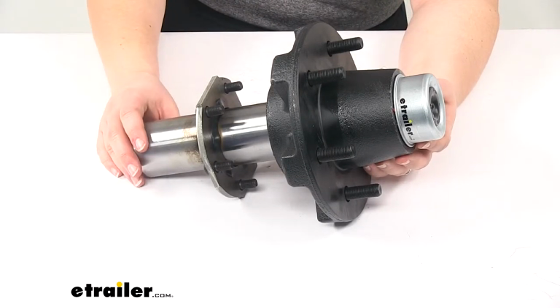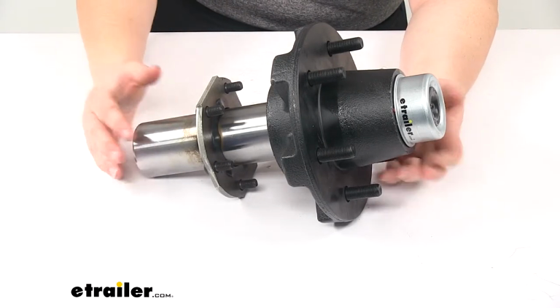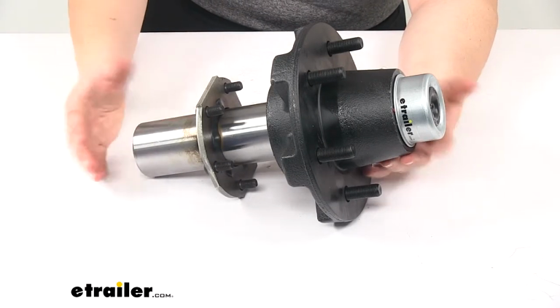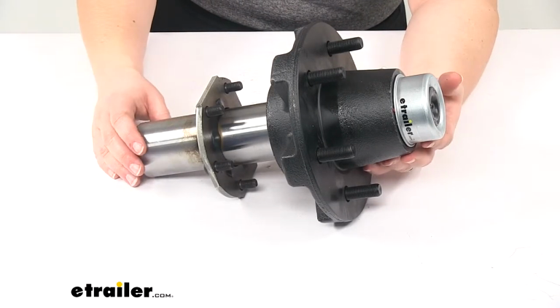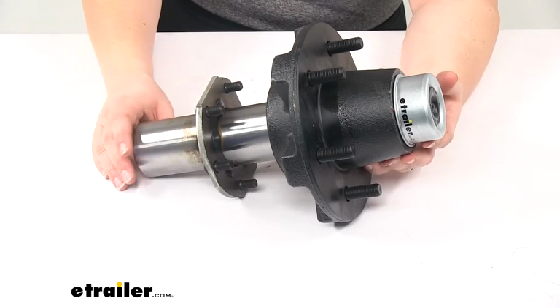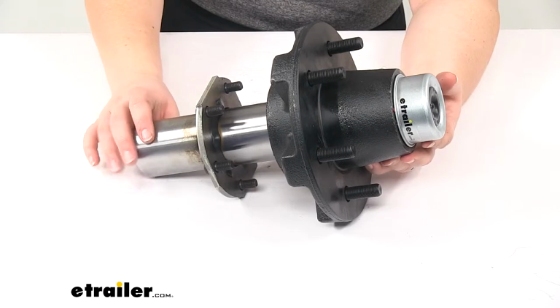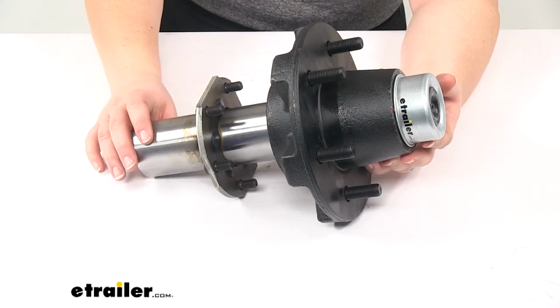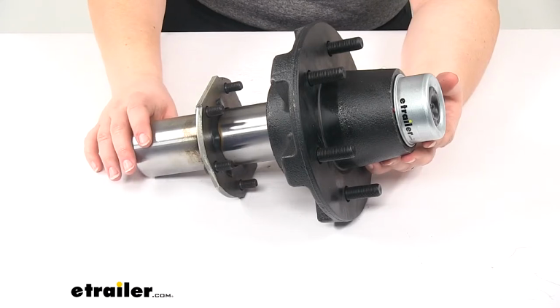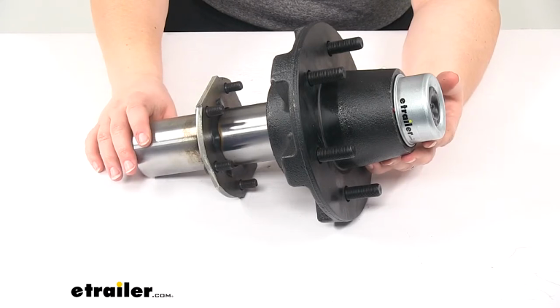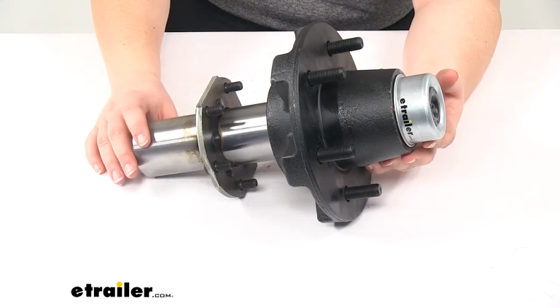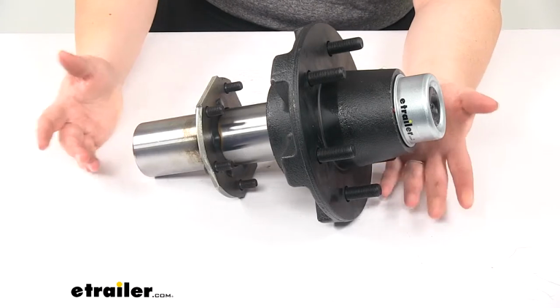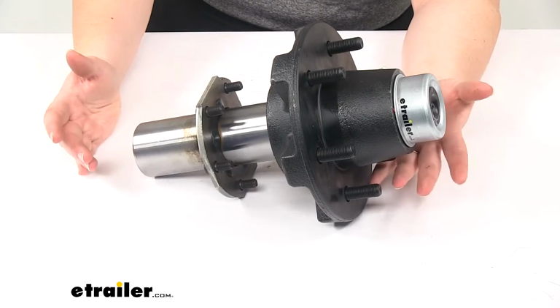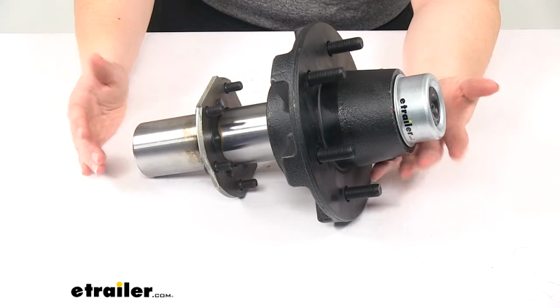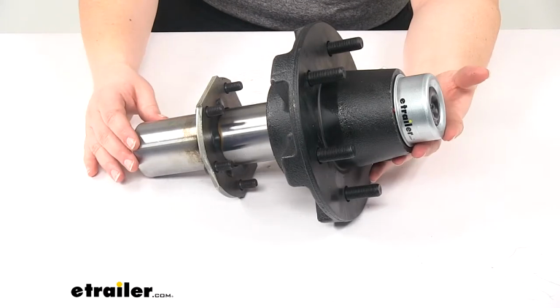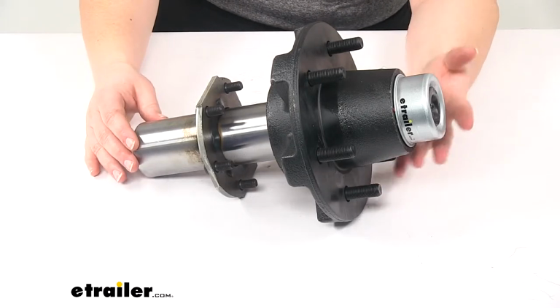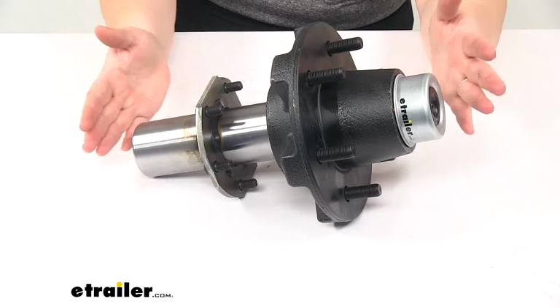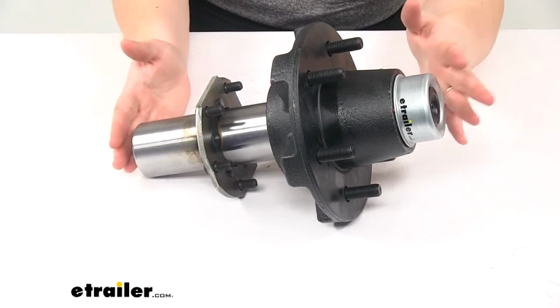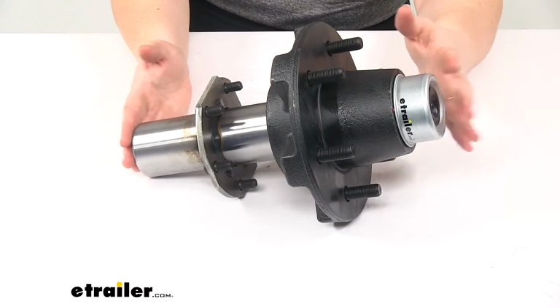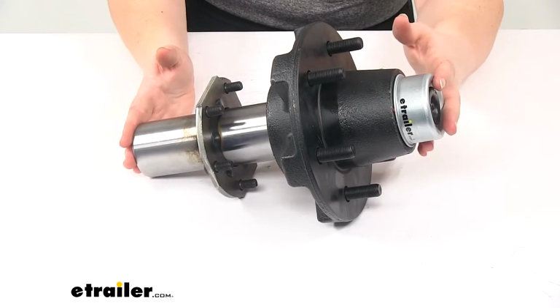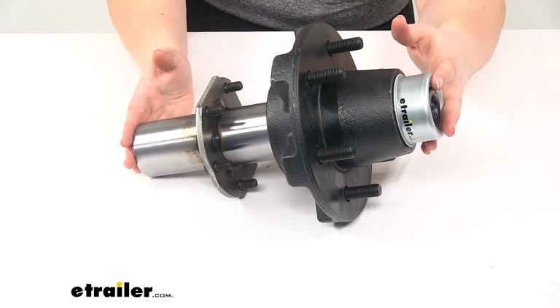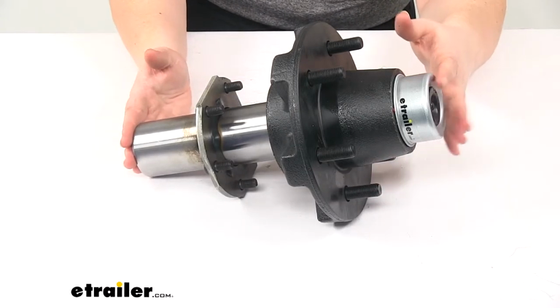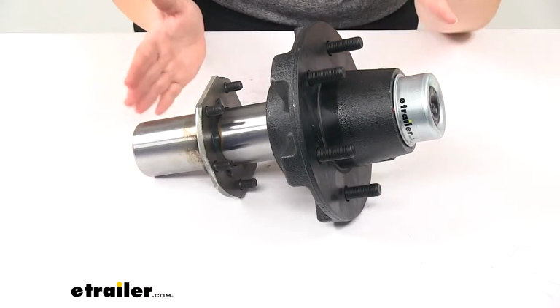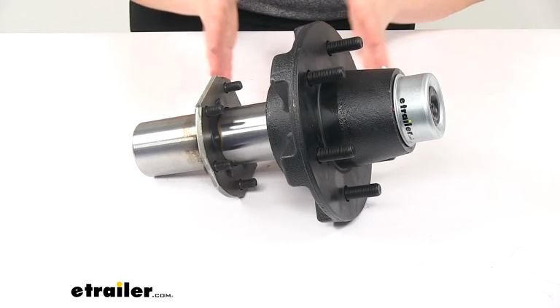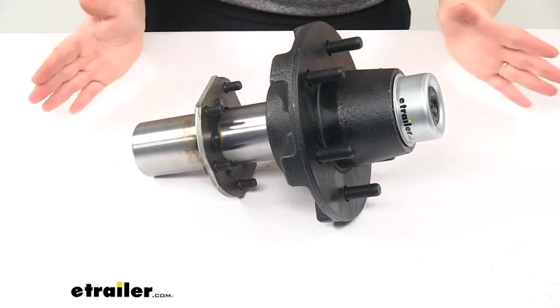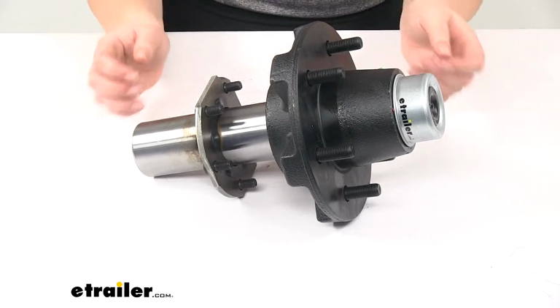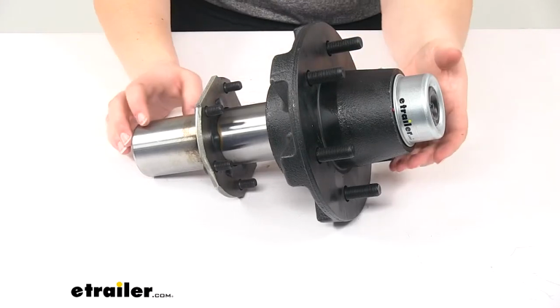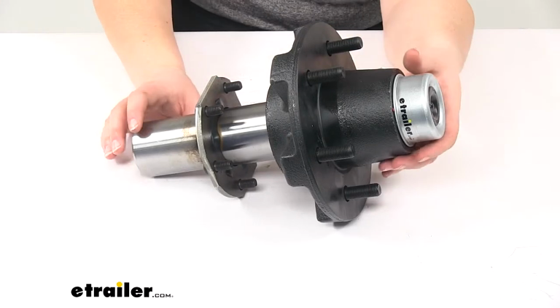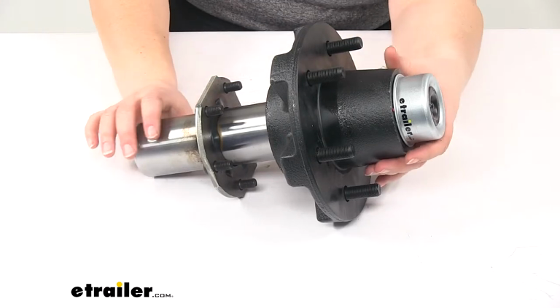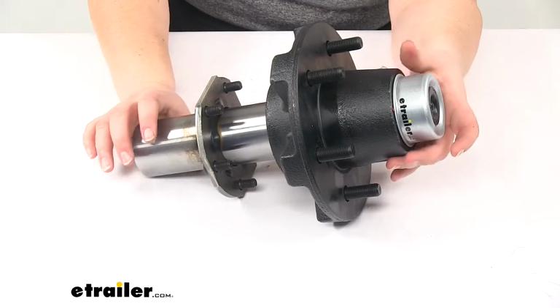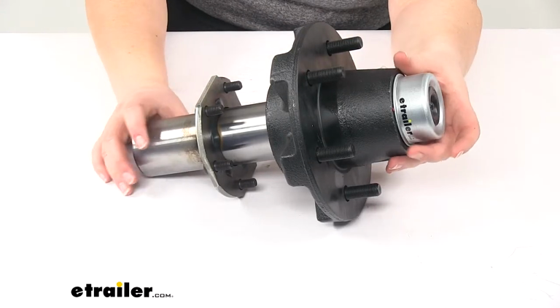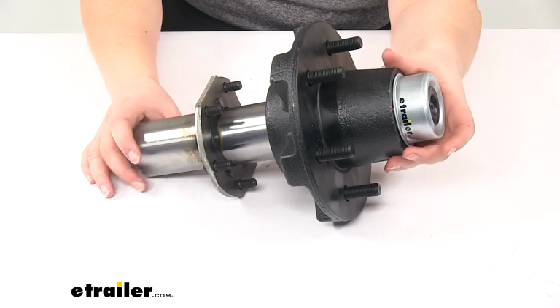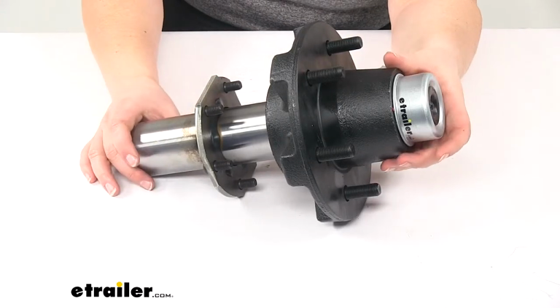Something like a portable welder, a cattle squeeze chute, or an industrial dolly — just anything where you need that wheel hub but not the full axle, so something a little bit shorter.